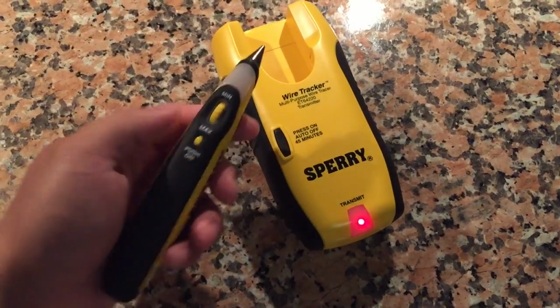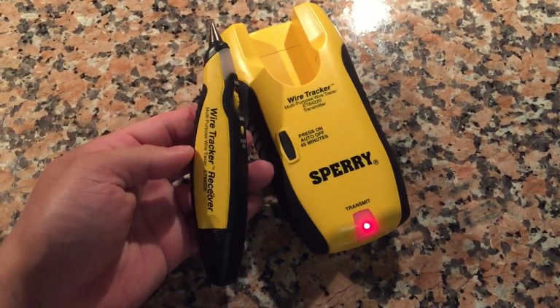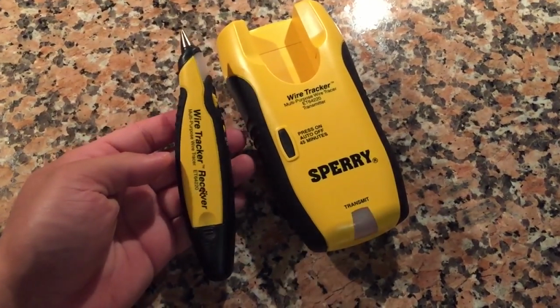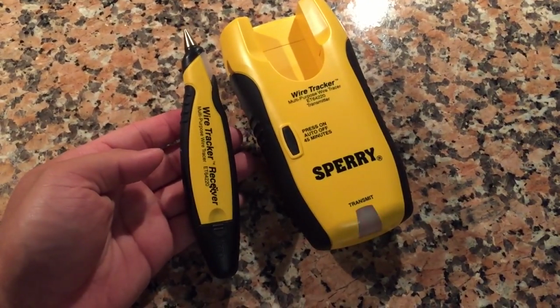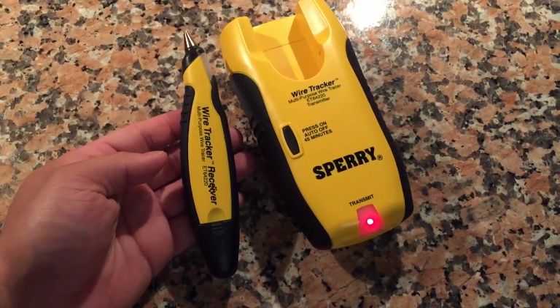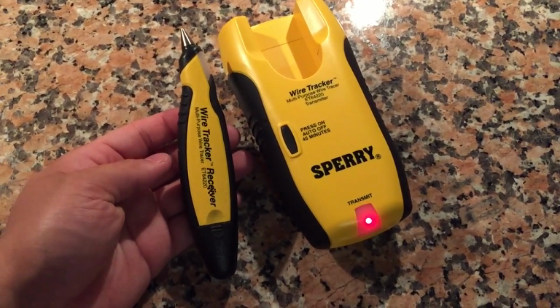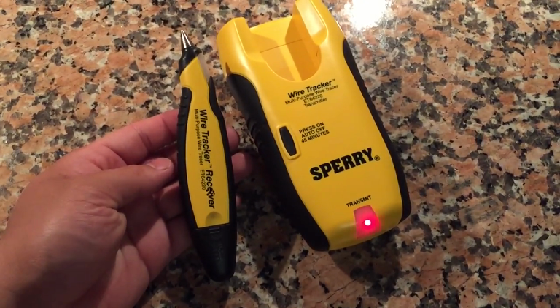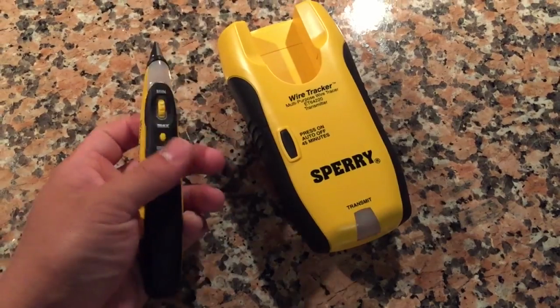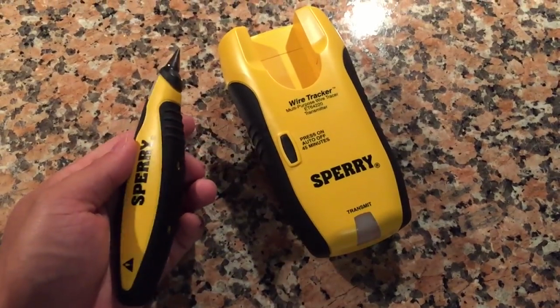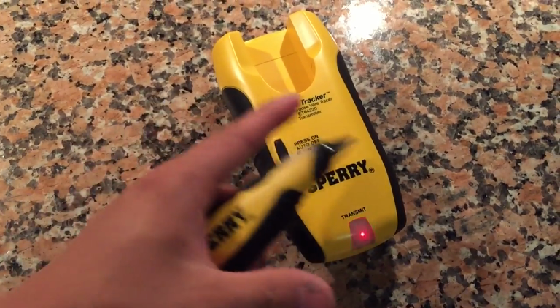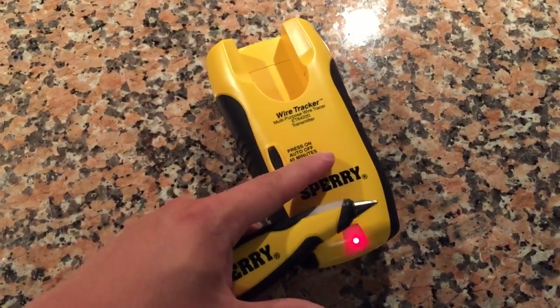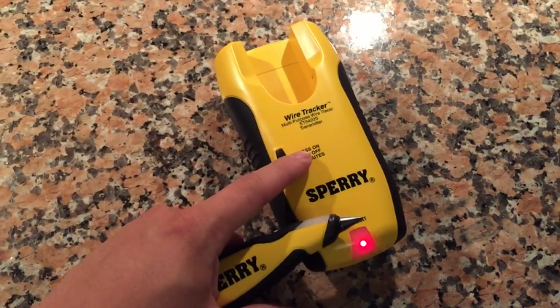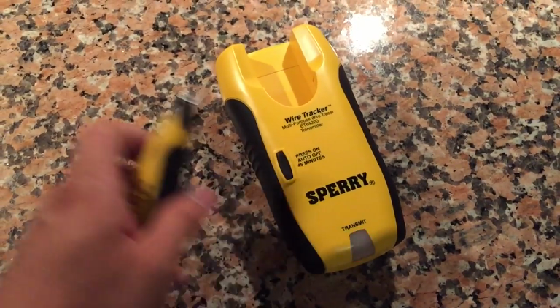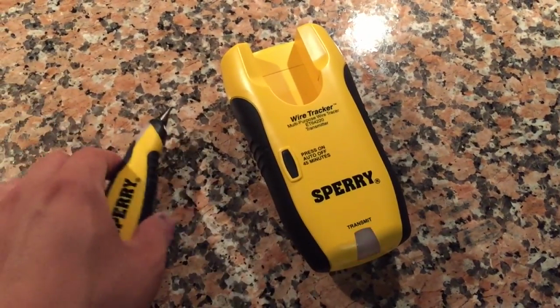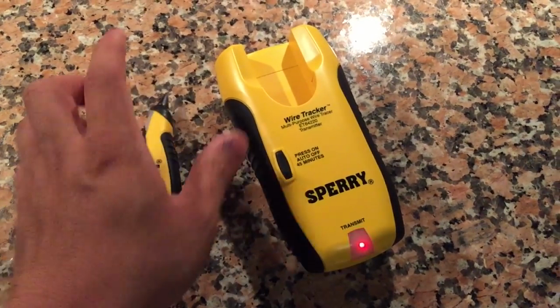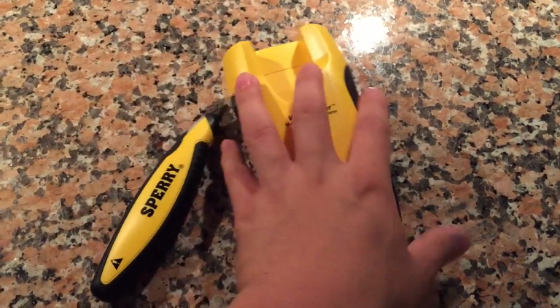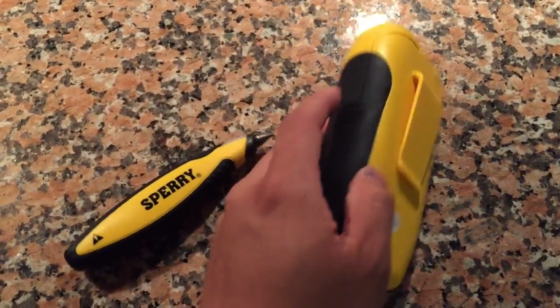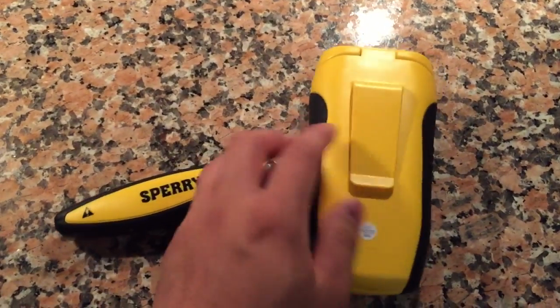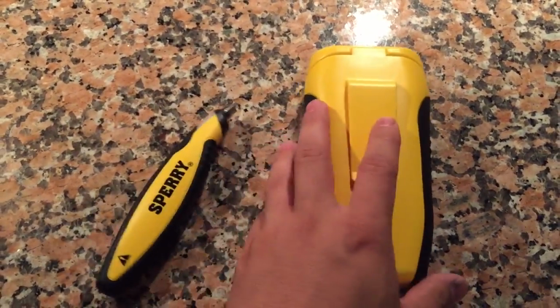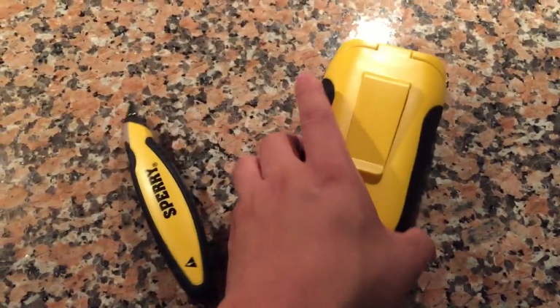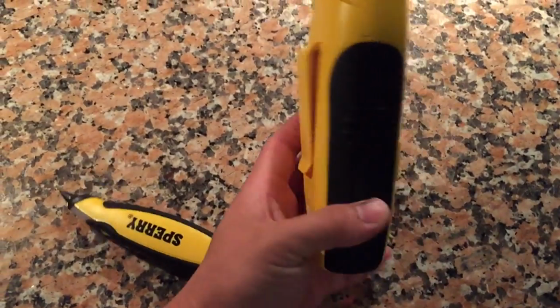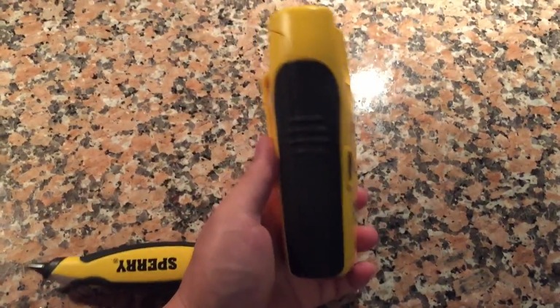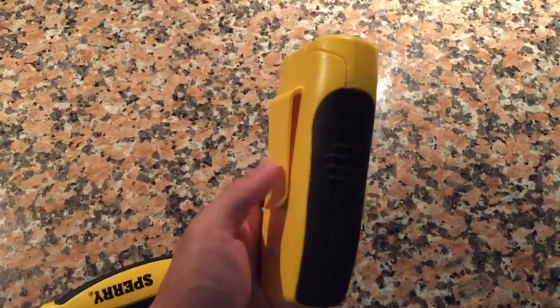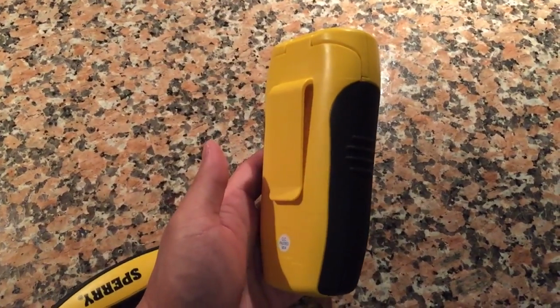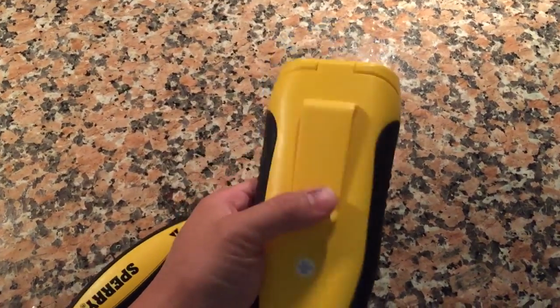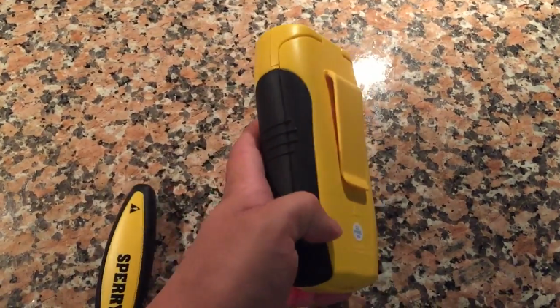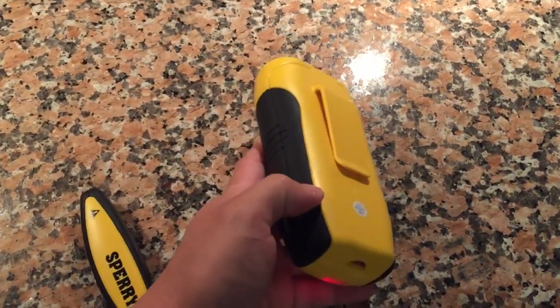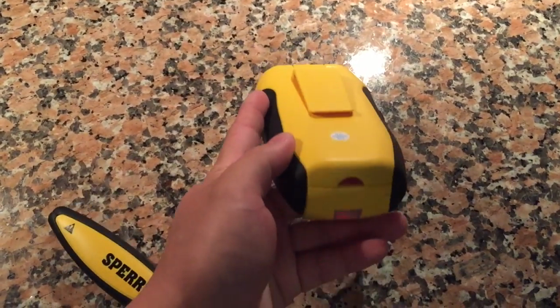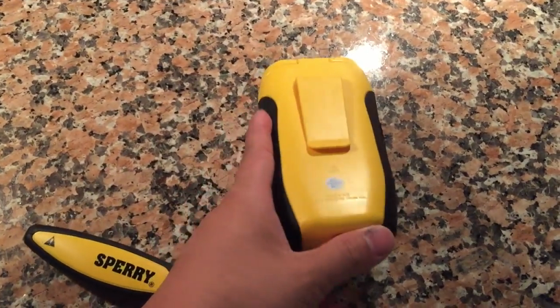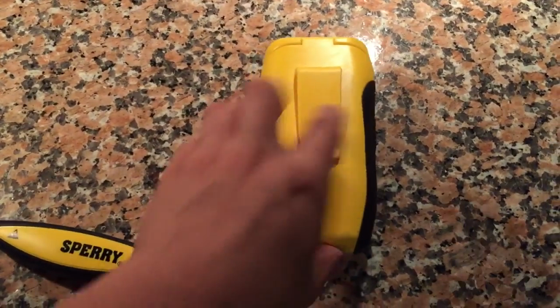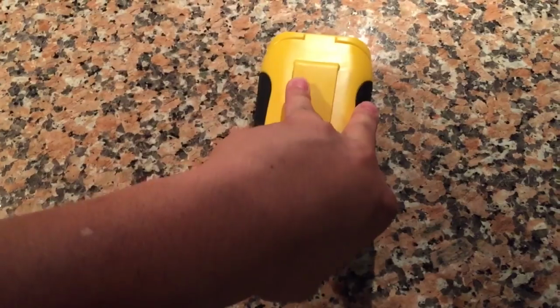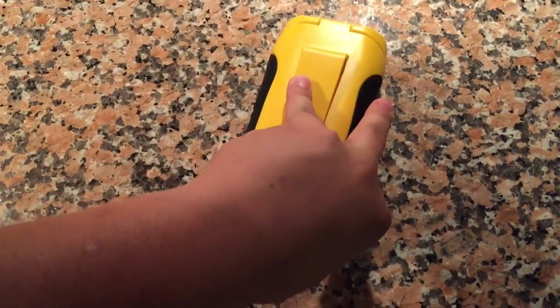This is the receiver here, and you plug this into your device. It flips over, has a little belt clip, and then it flips over on the bottom and you open it up.